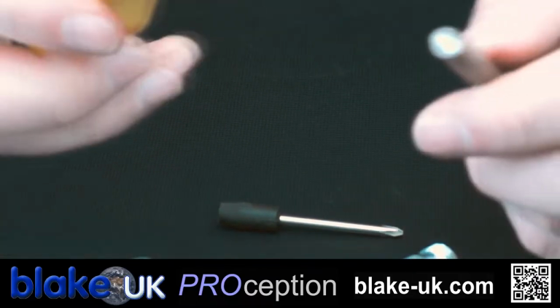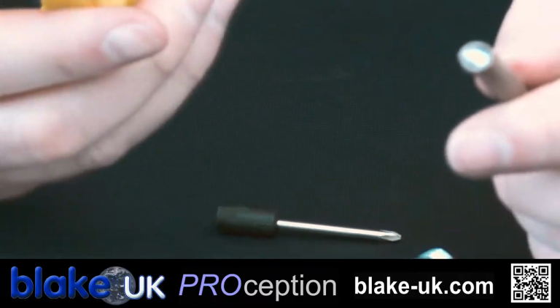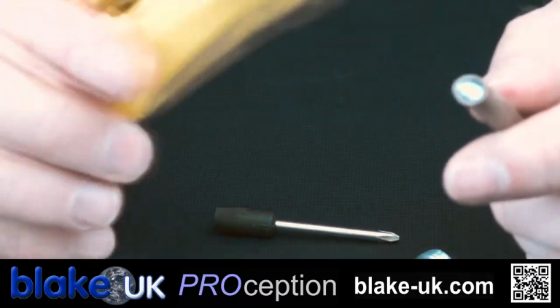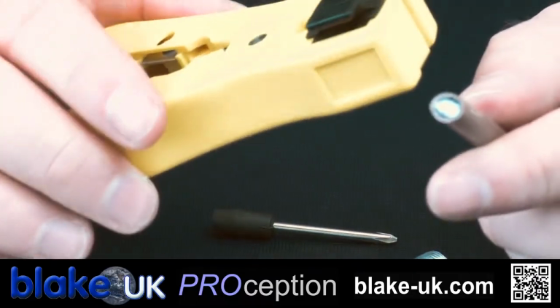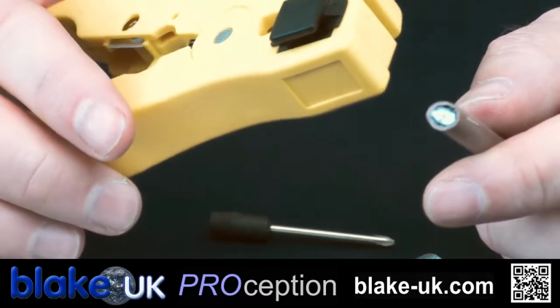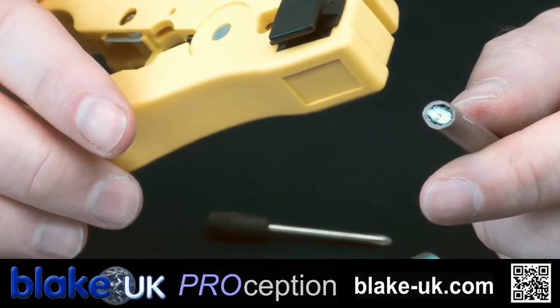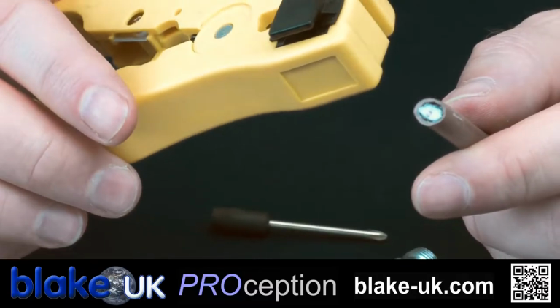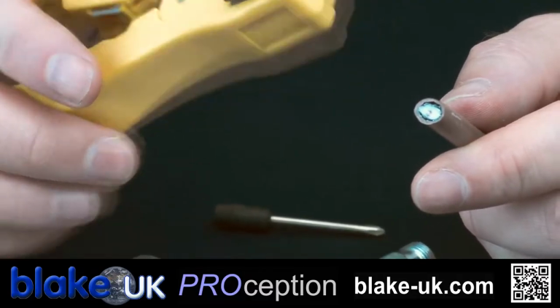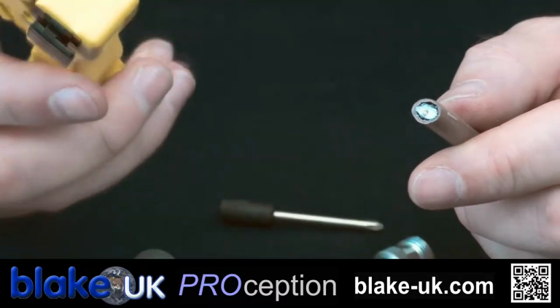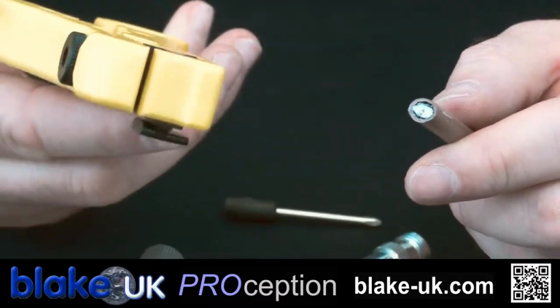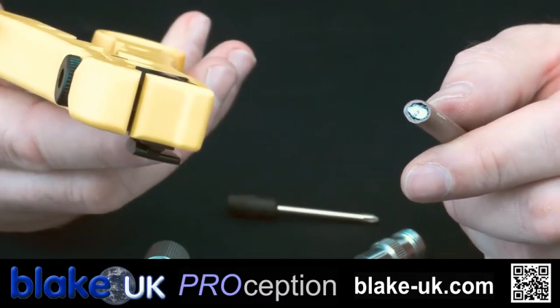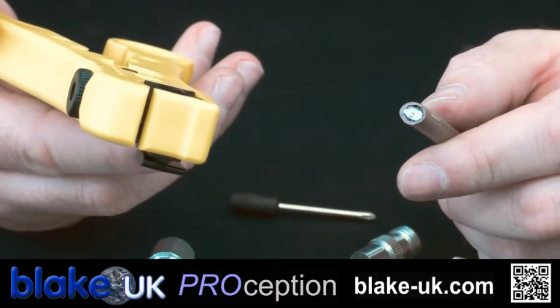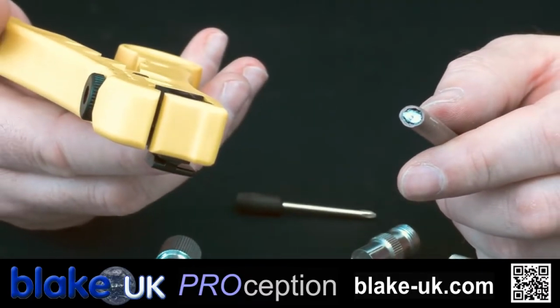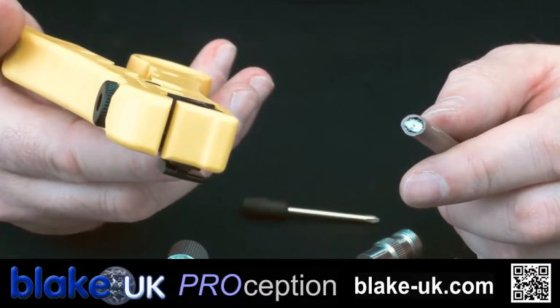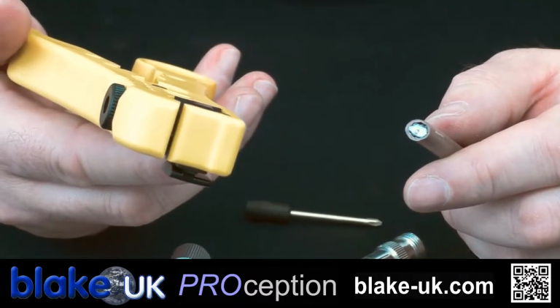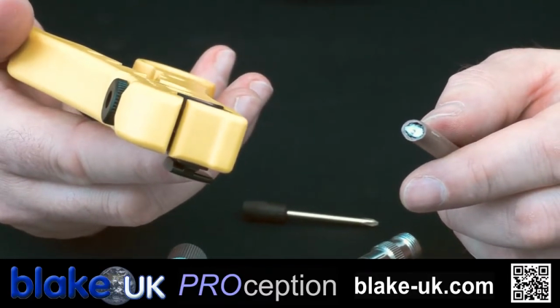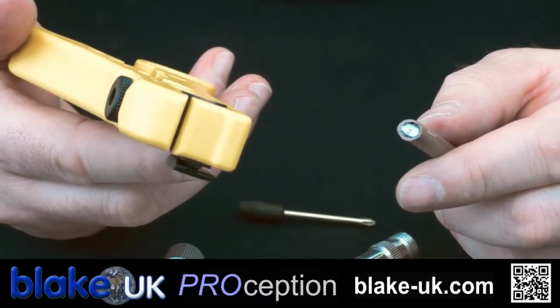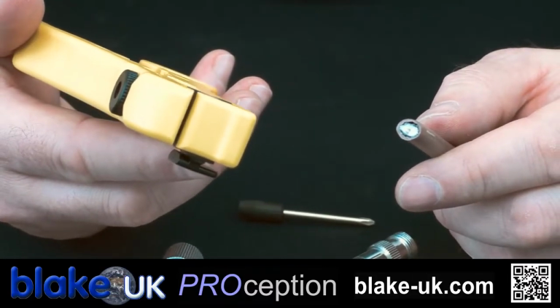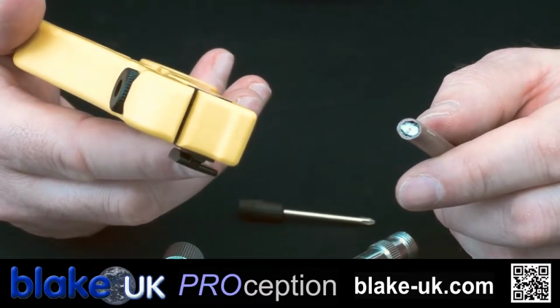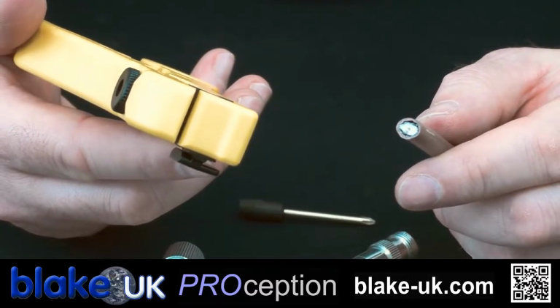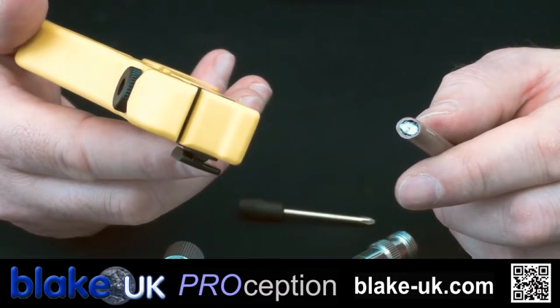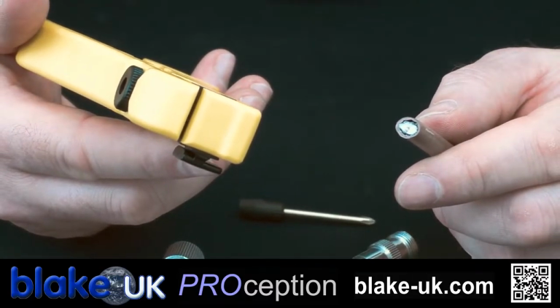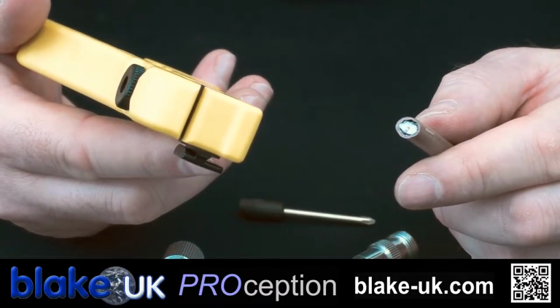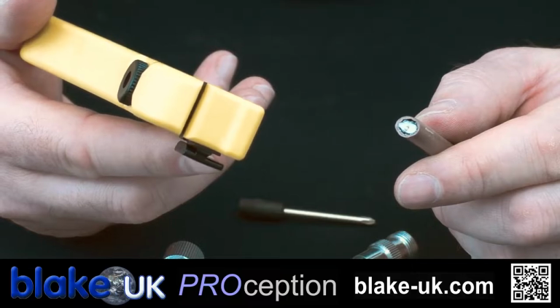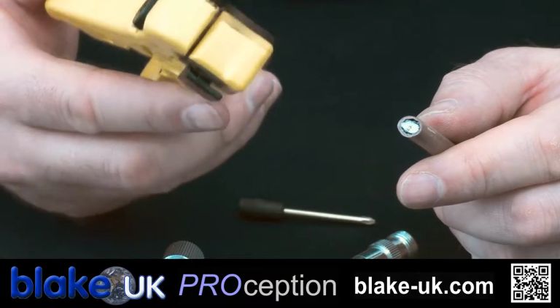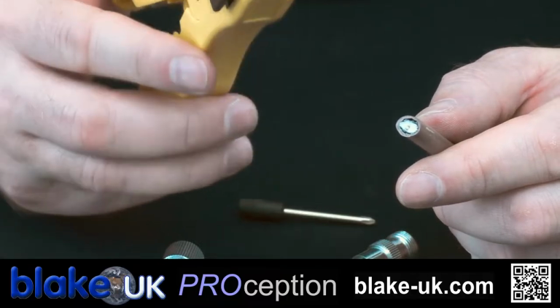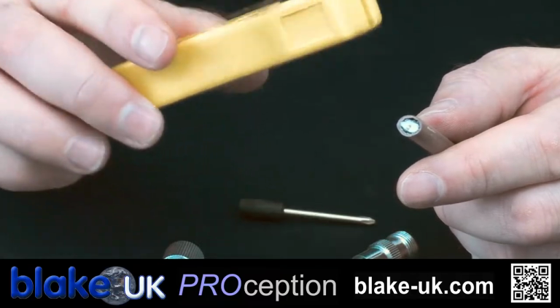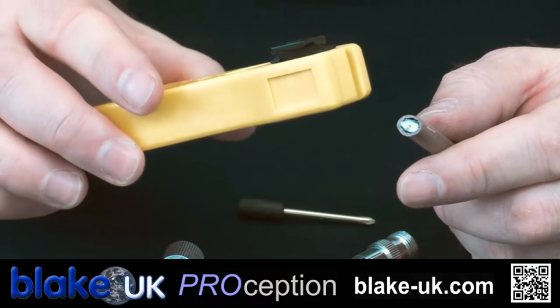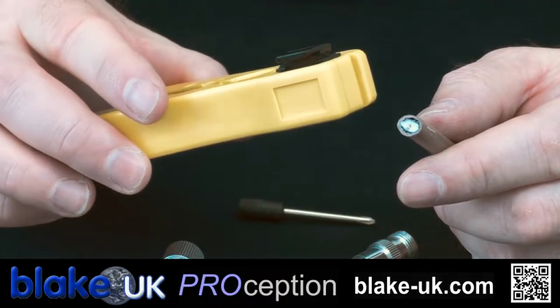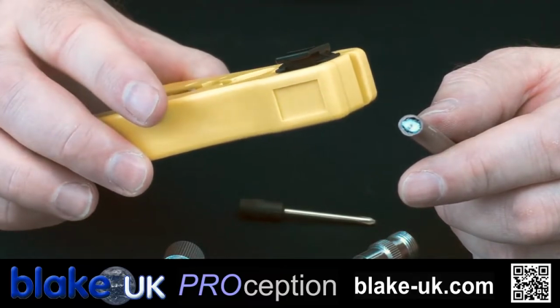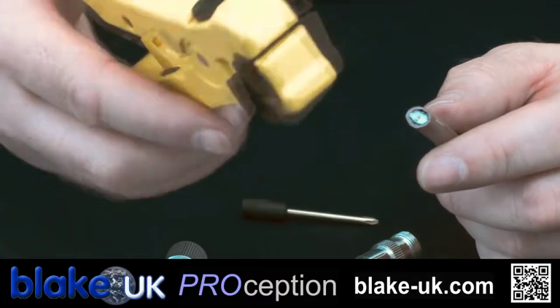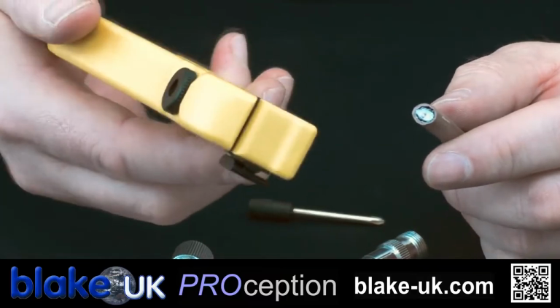This is our ProStripper one - recommended, absolutely ideal for this type of job. It makes it very easy to strip the cable.